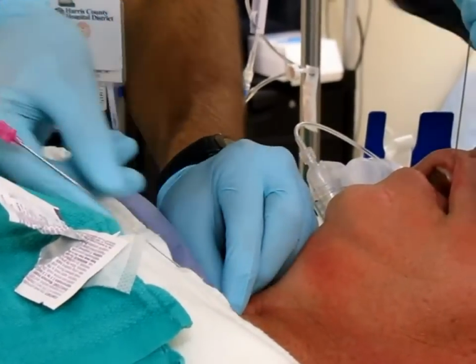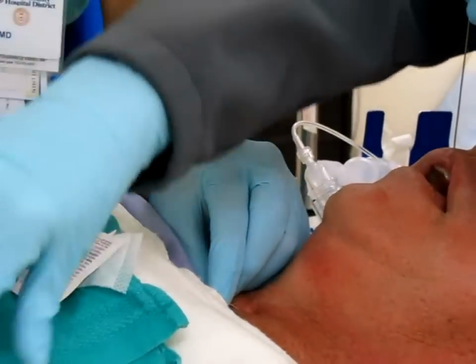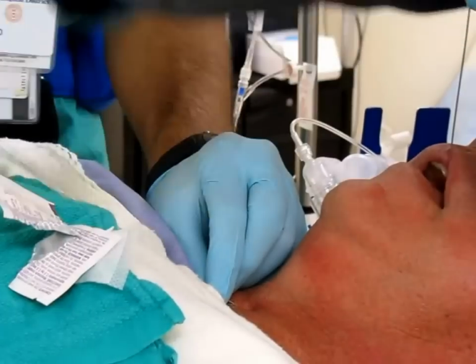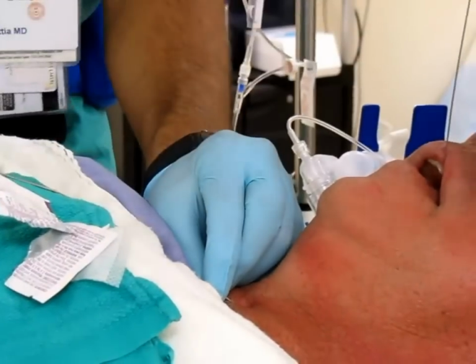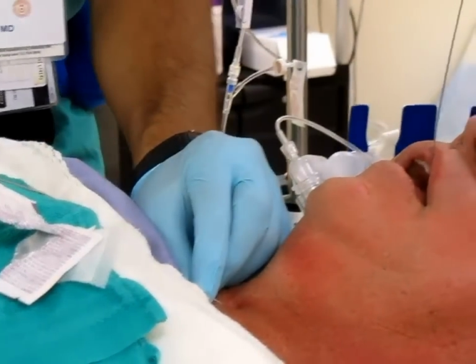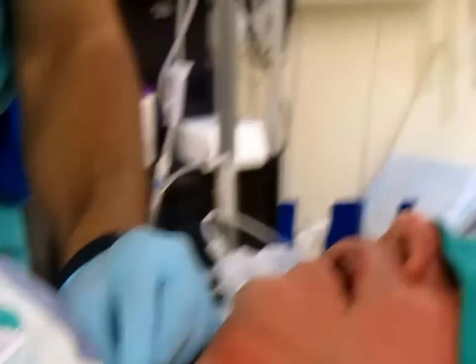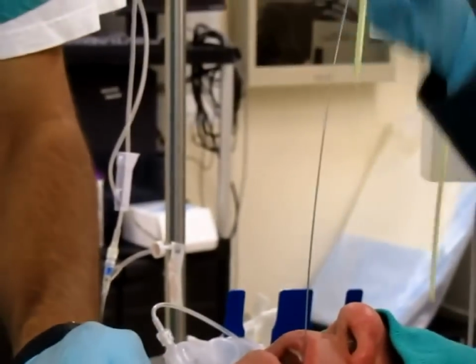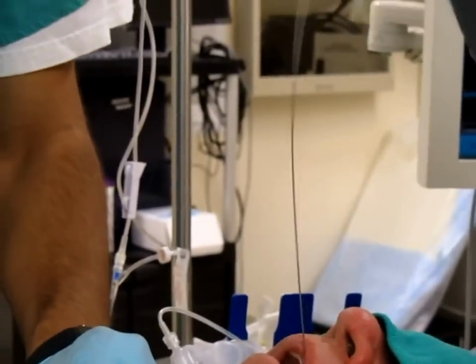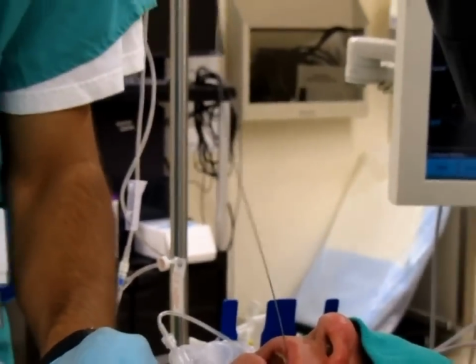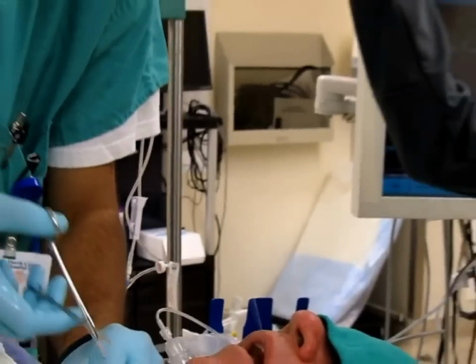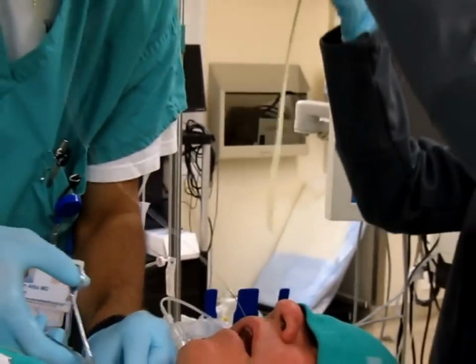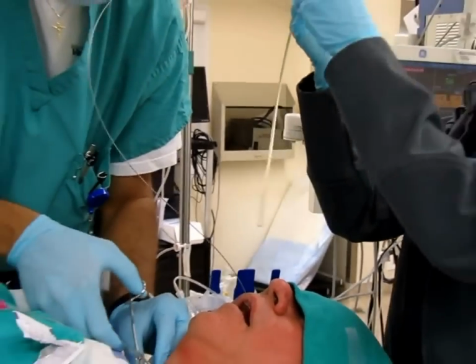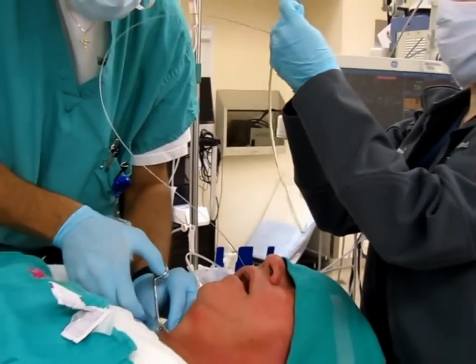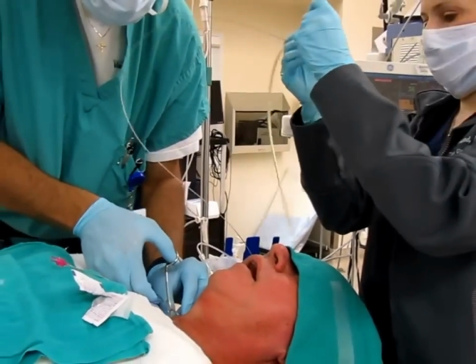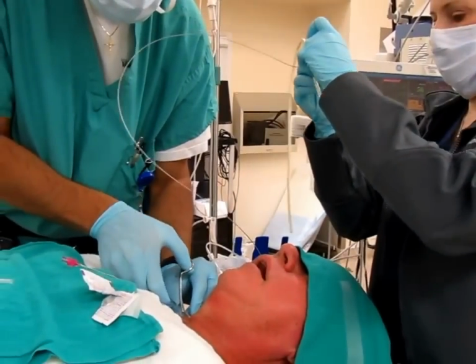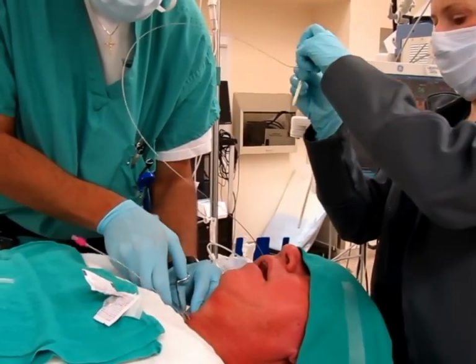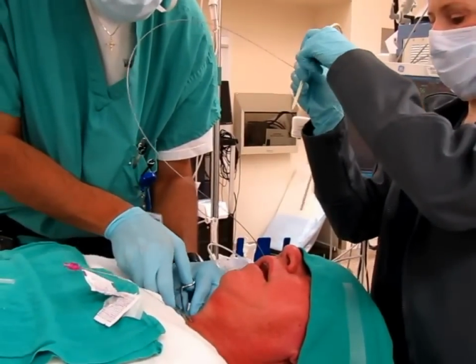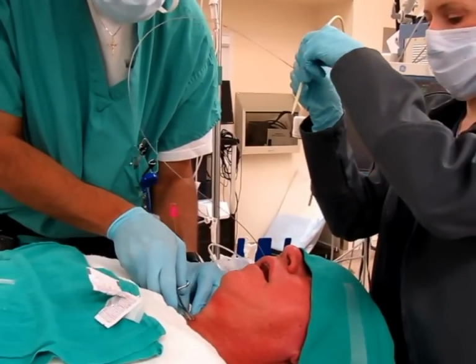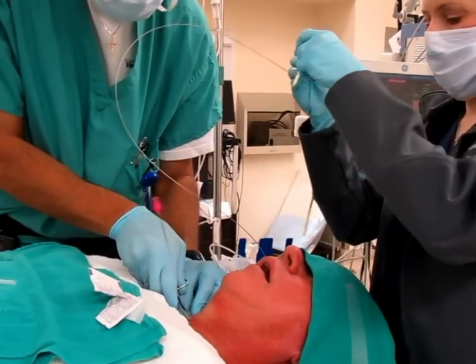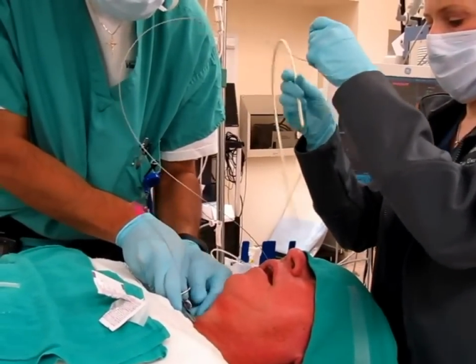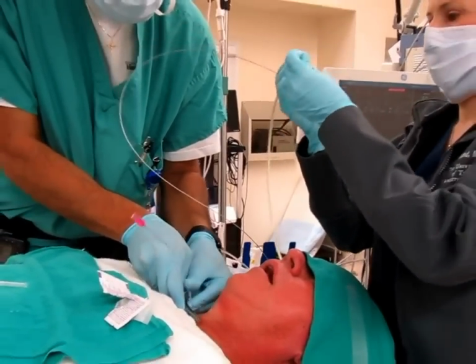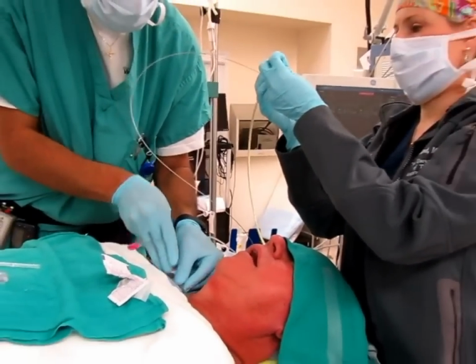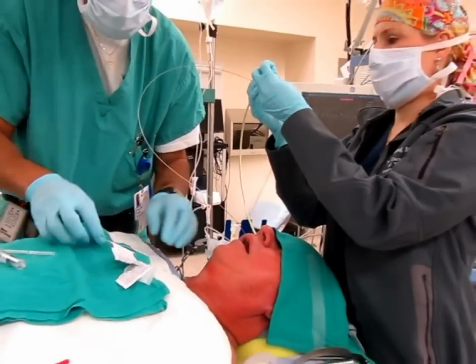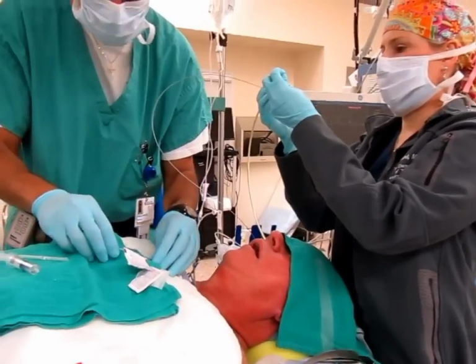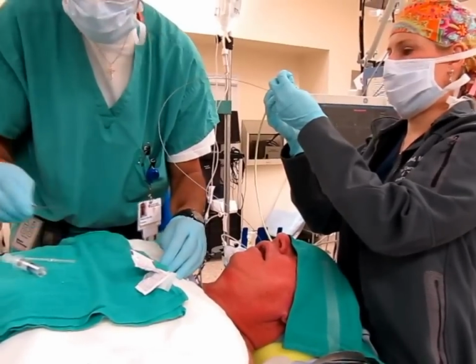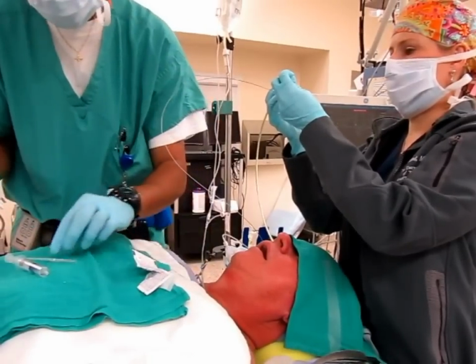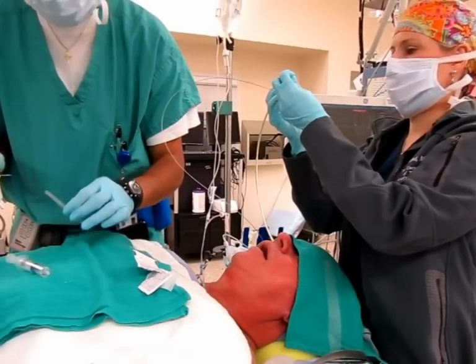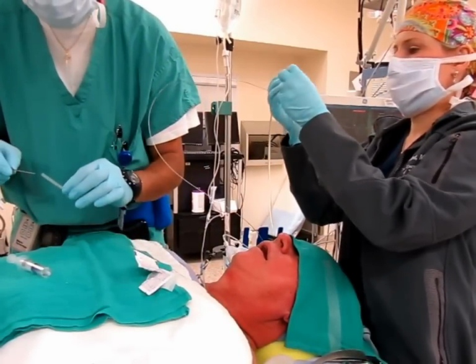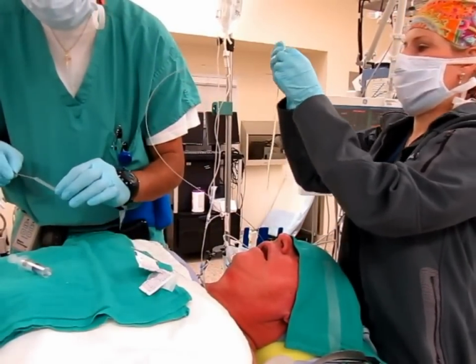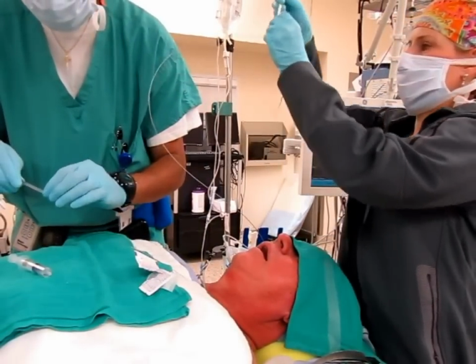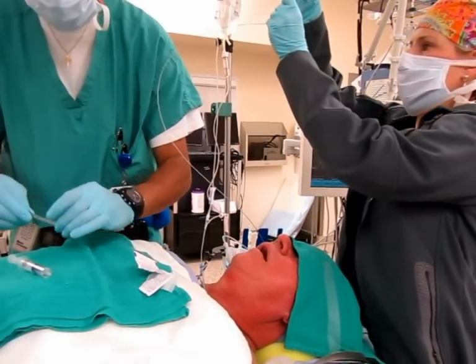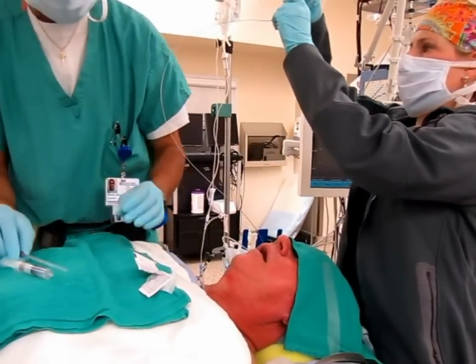Clamp this right at the skin. Take that needle out — that's to avoid moving your guidewire. Now we're just going to put the cook catheter.